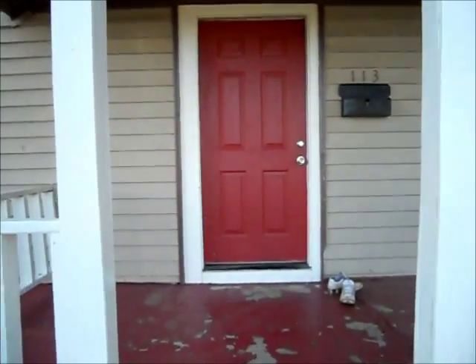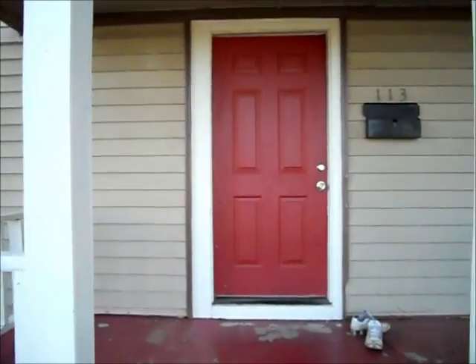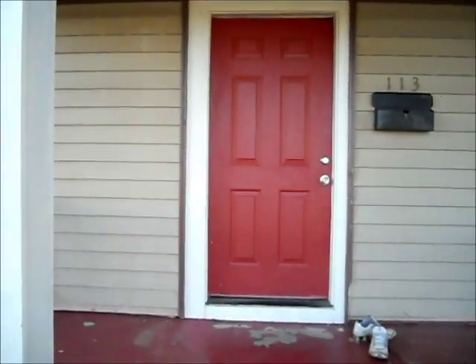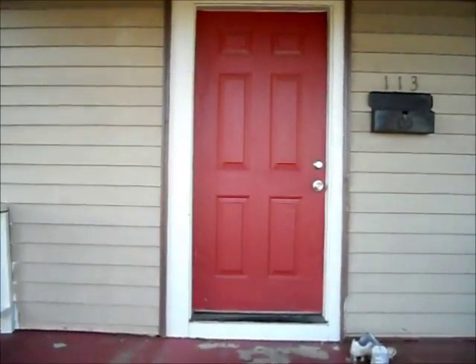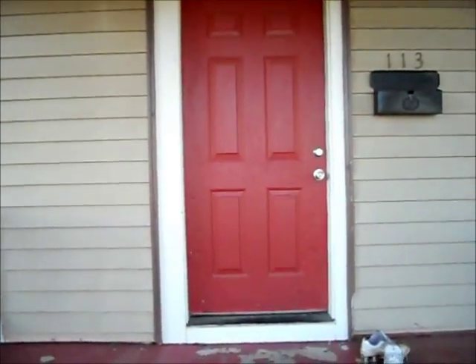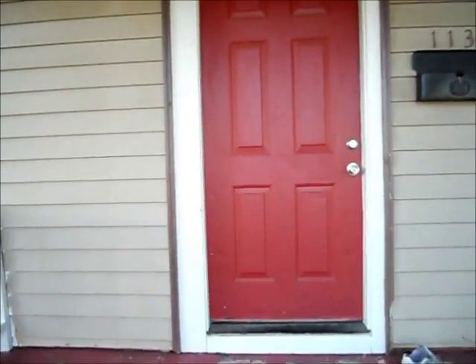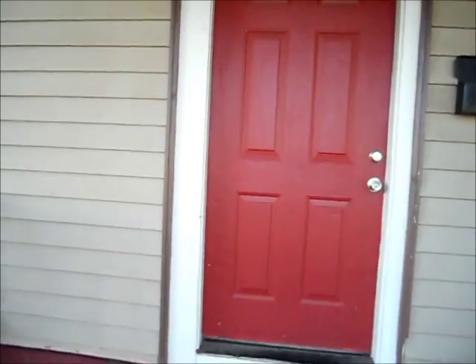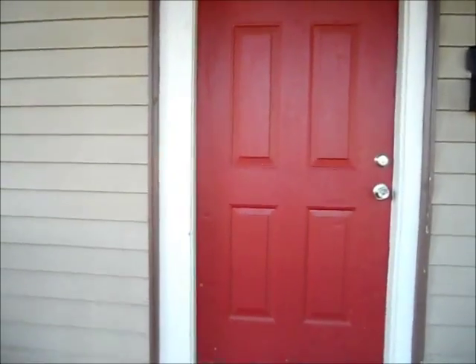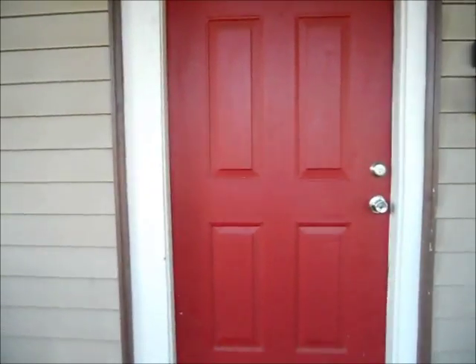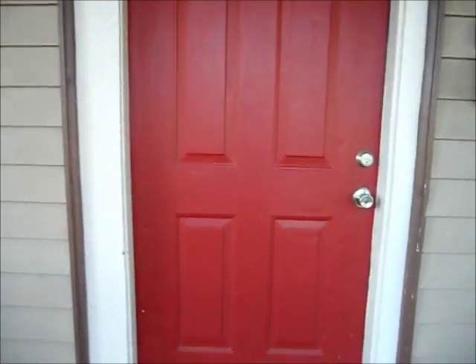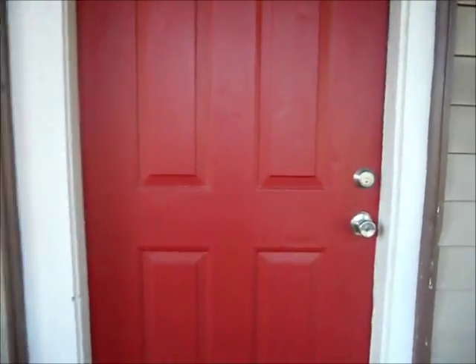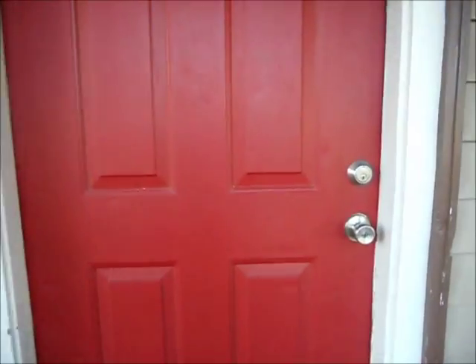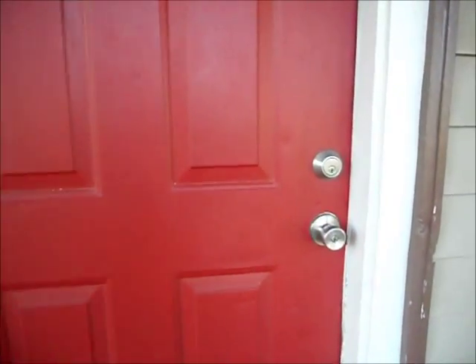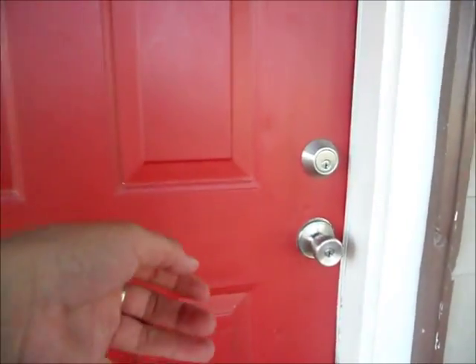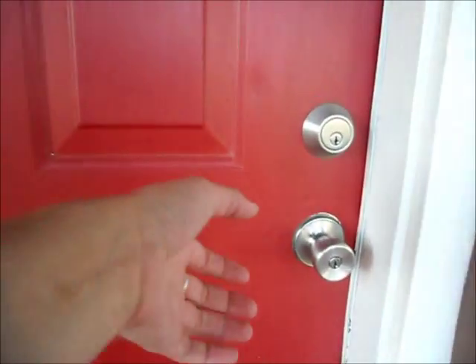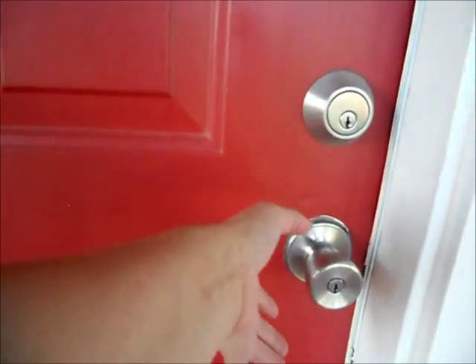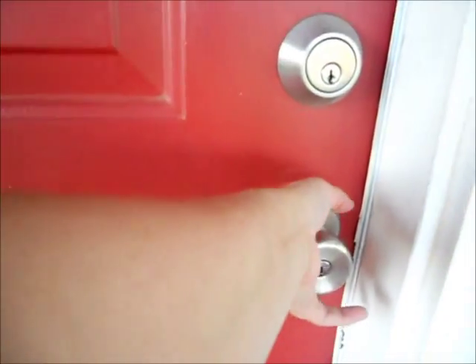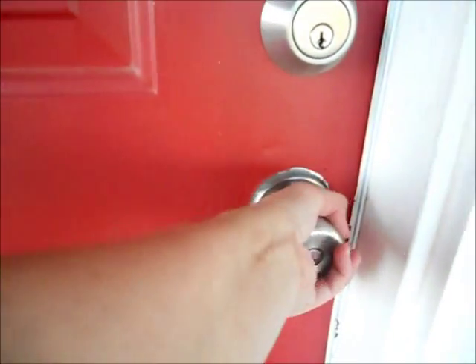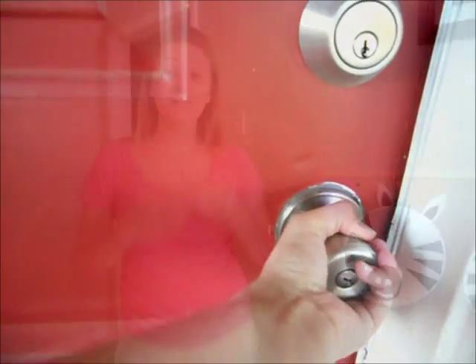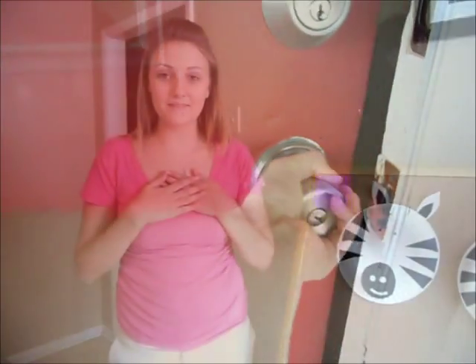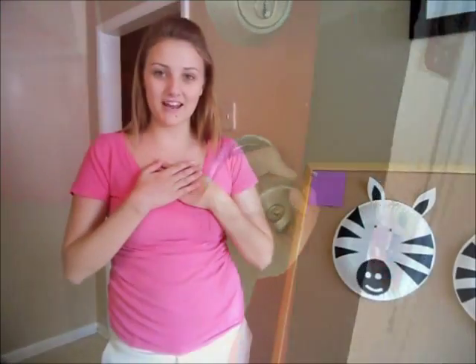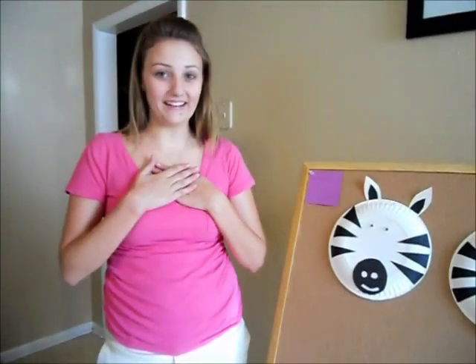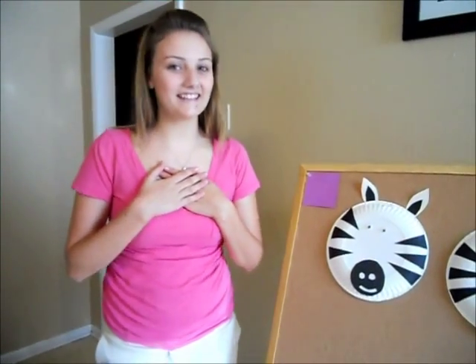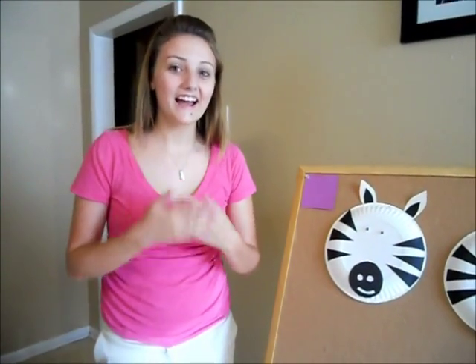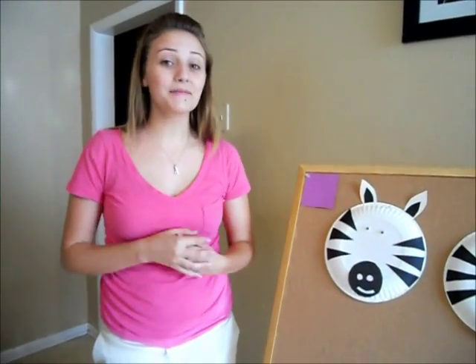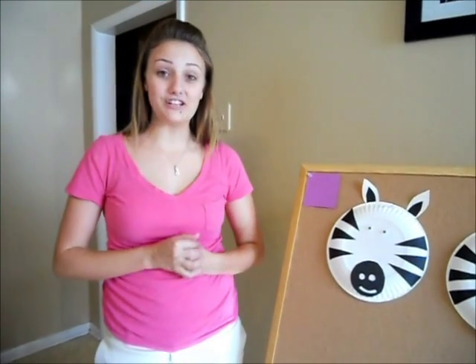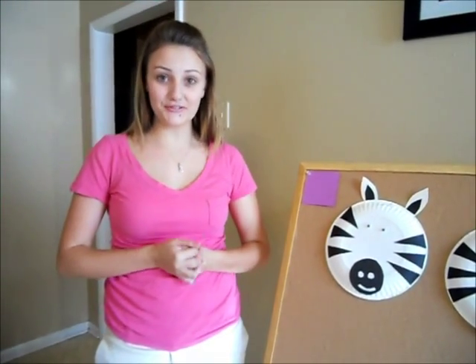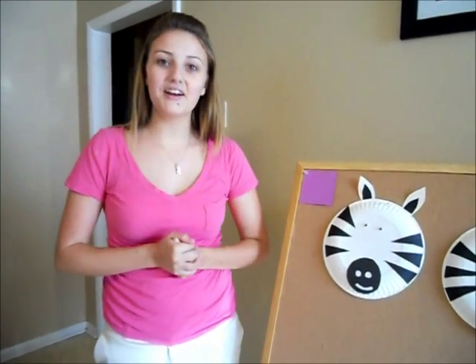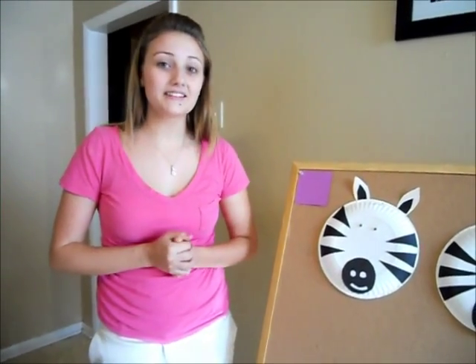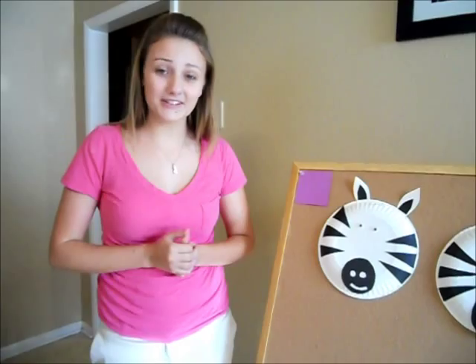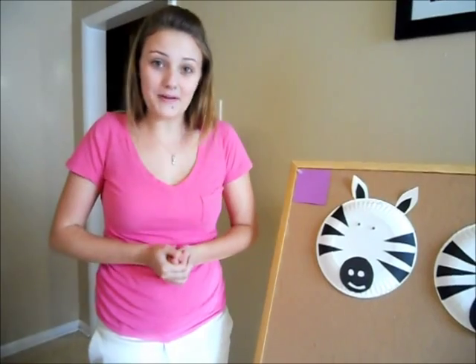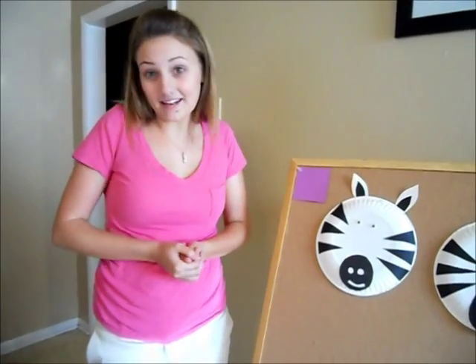Hi class. Today I want you to meet a very special friend of mine. Come on in. My name is Miss Ashley and today I'm going to teach you how to make zebras out of paper plates.